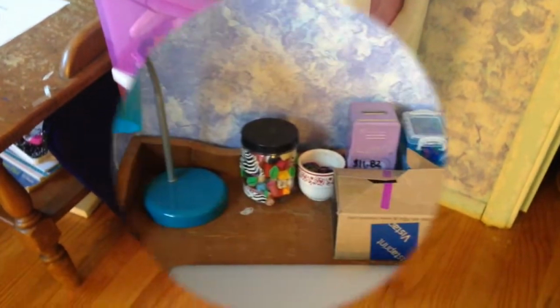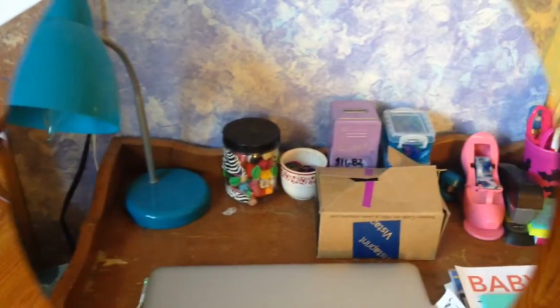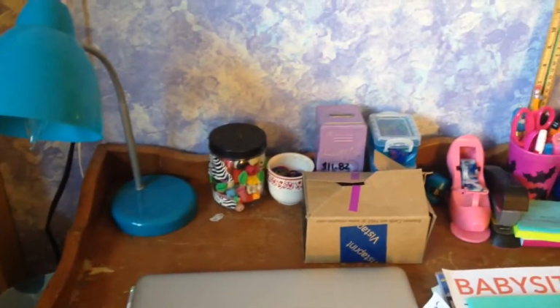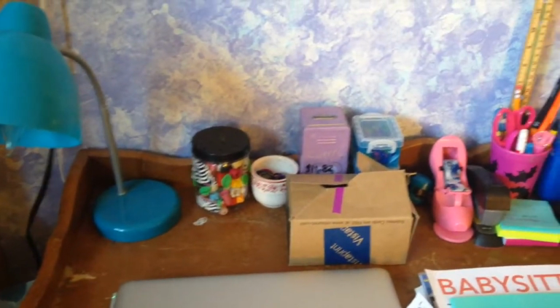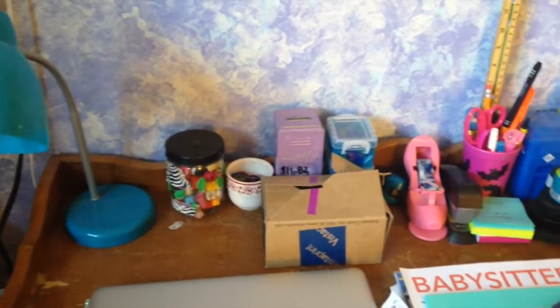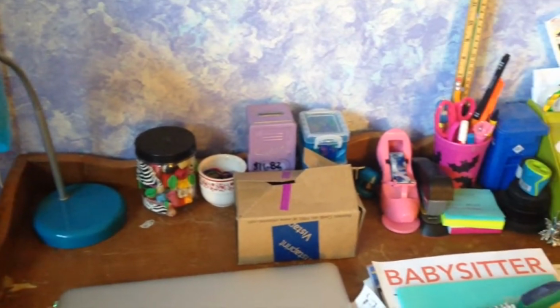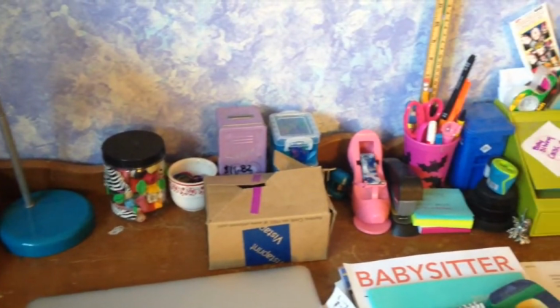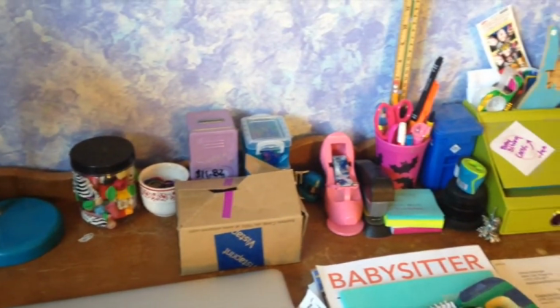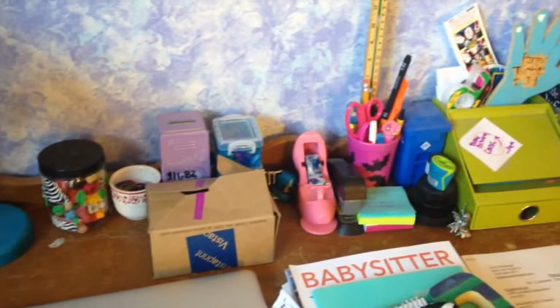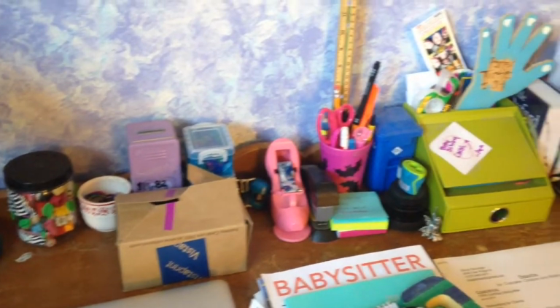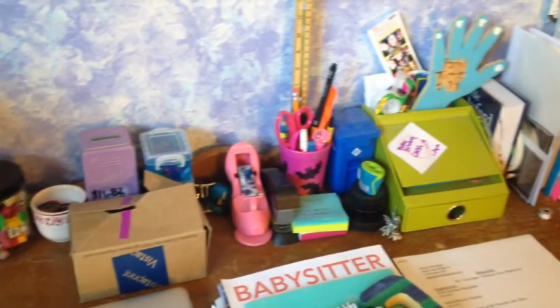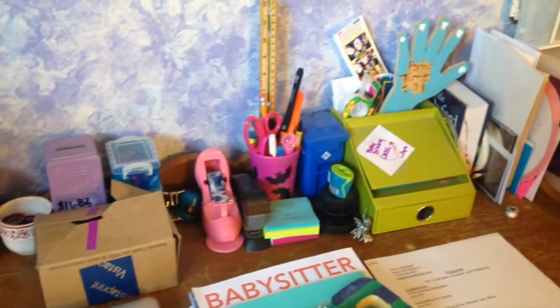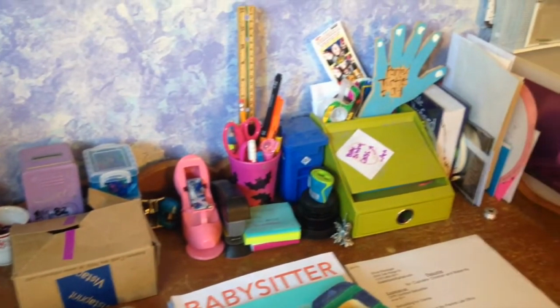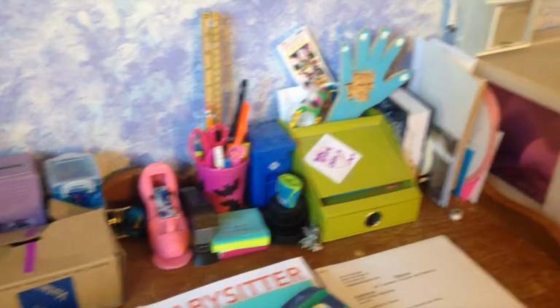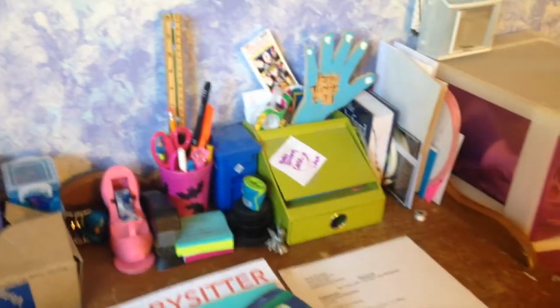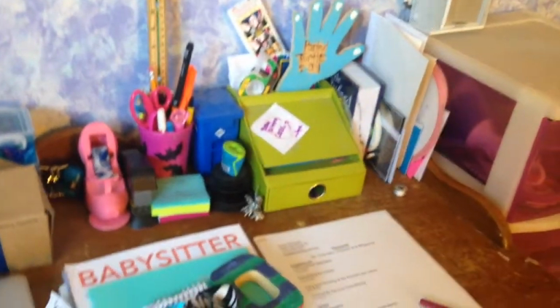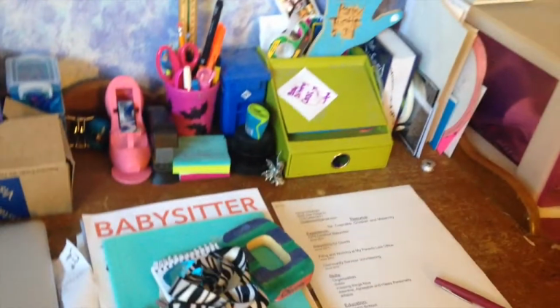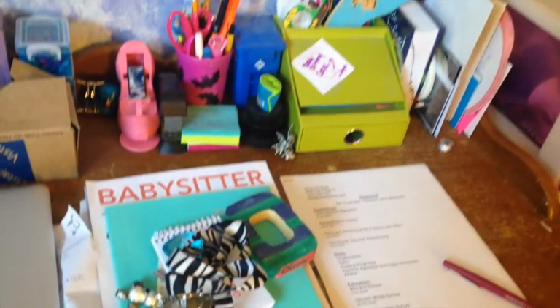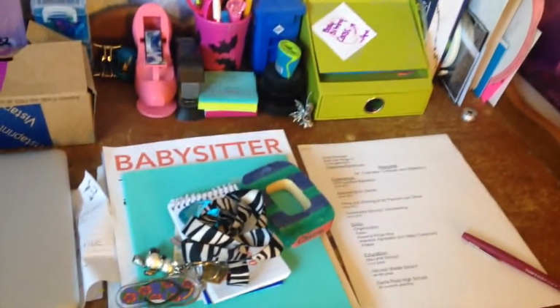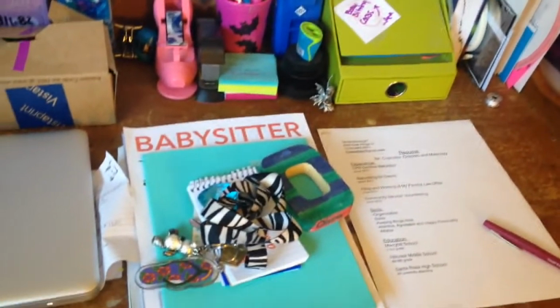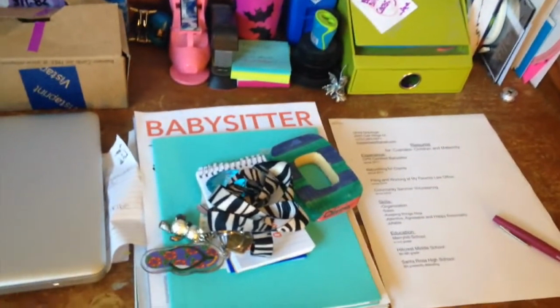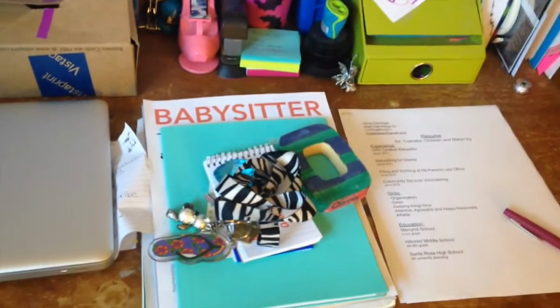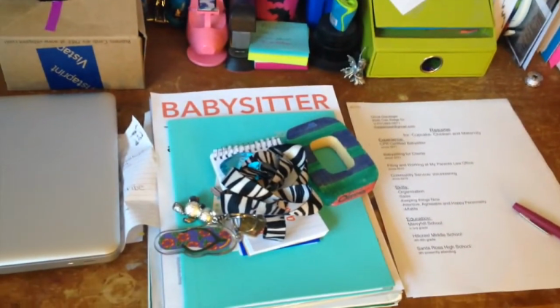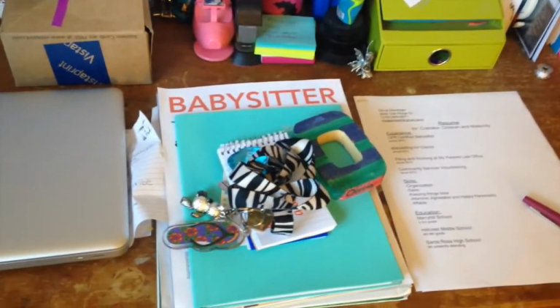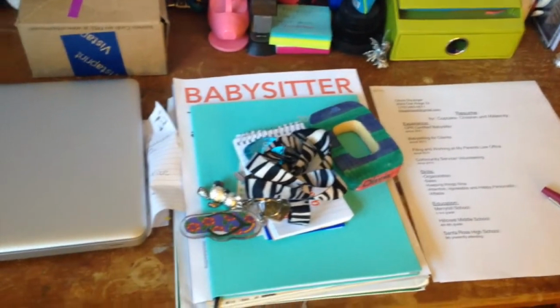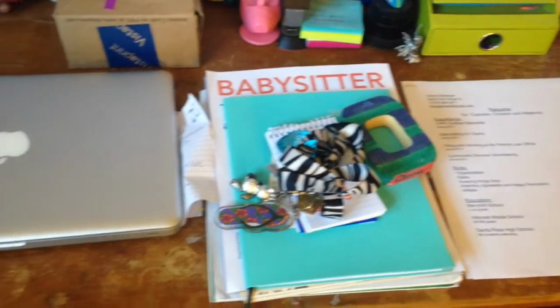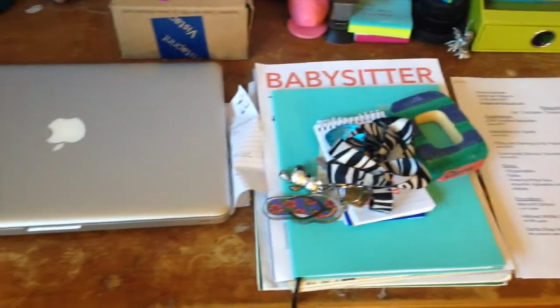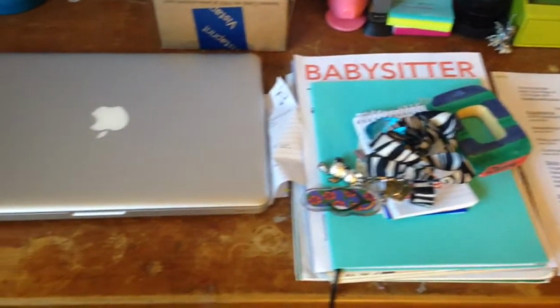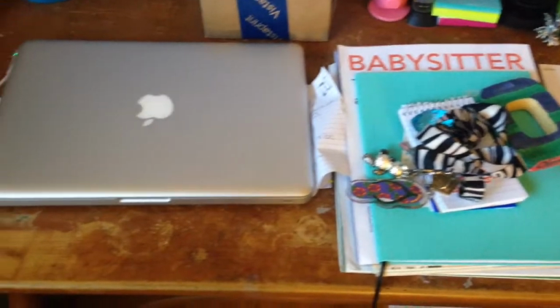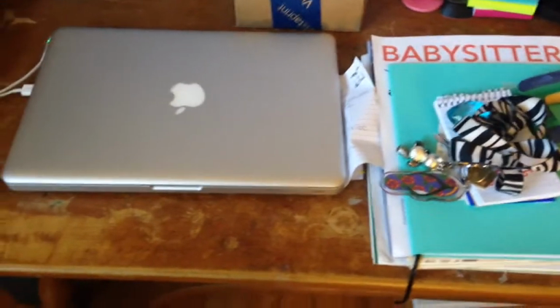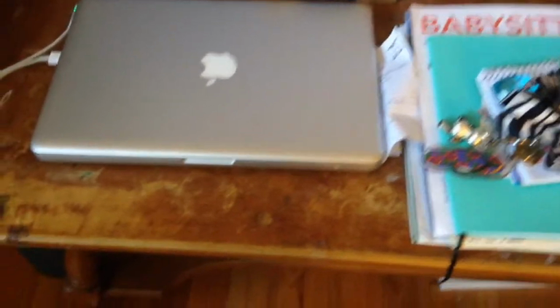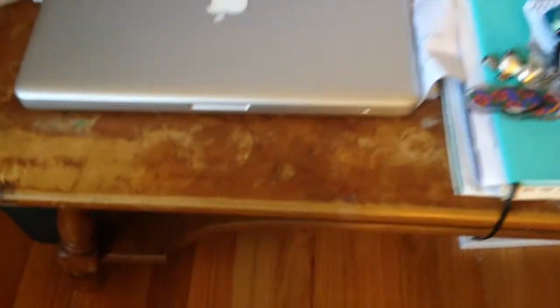Here I have my lamp and all my office supplies and some pictures and camp stuff. And then I have my resume and my babysitting stuff. And my computer, I use for editing.